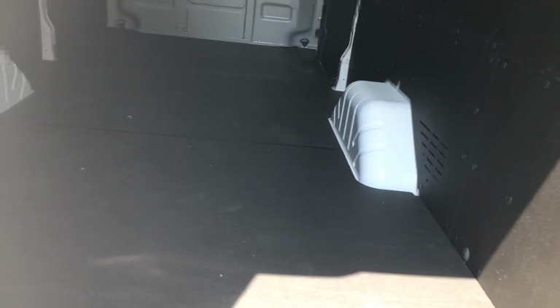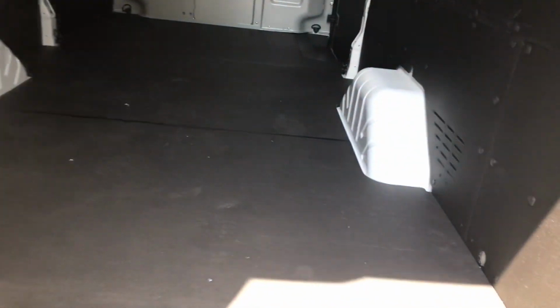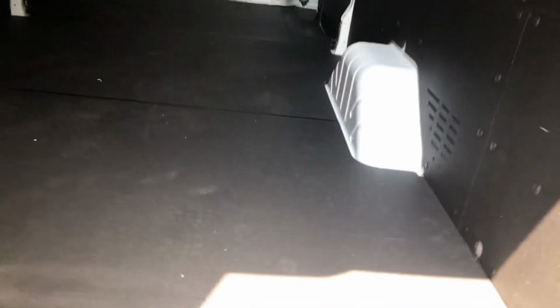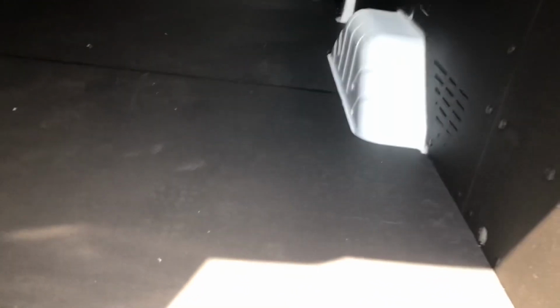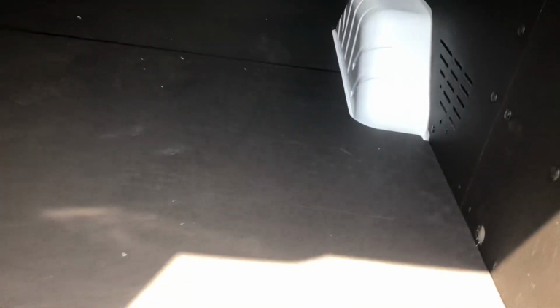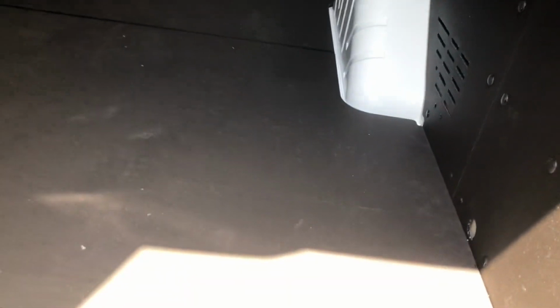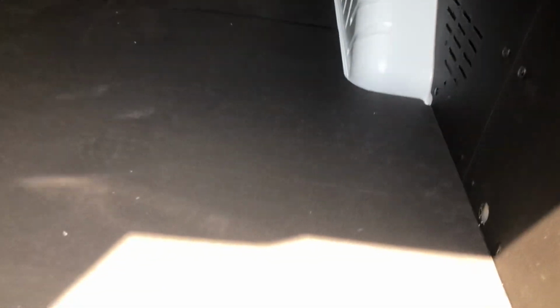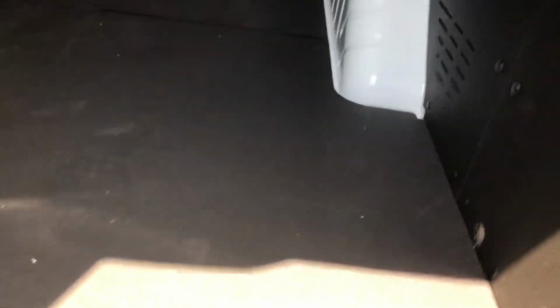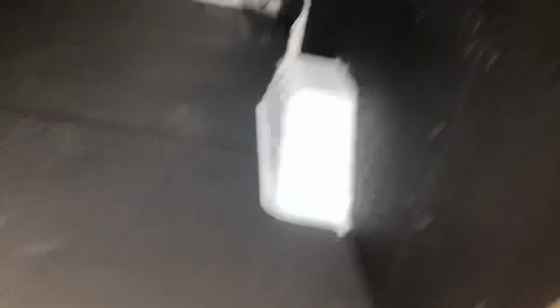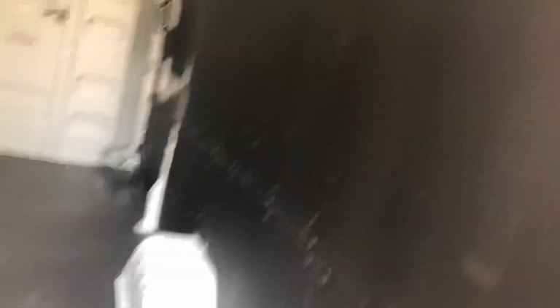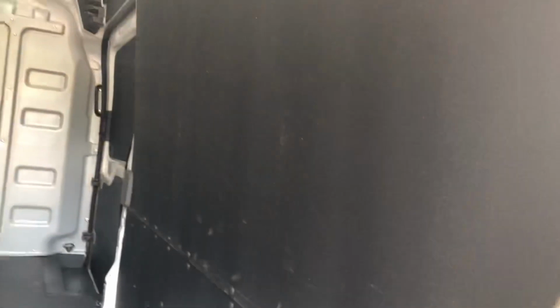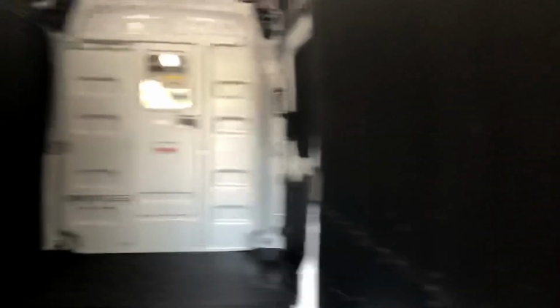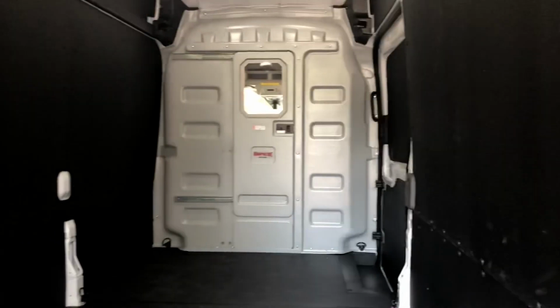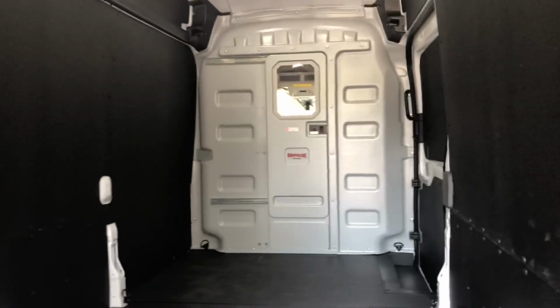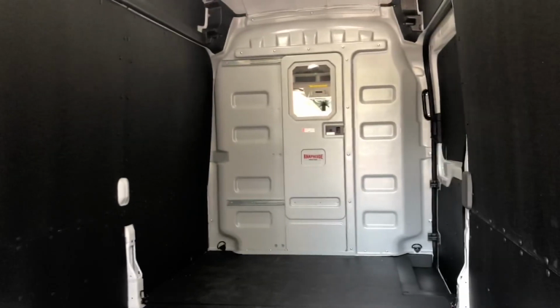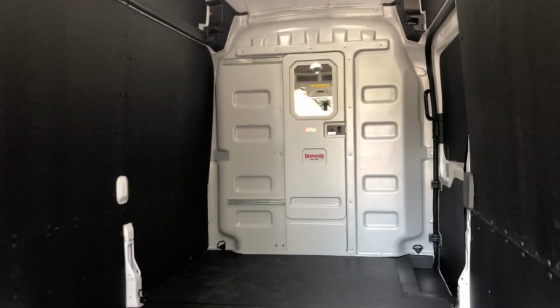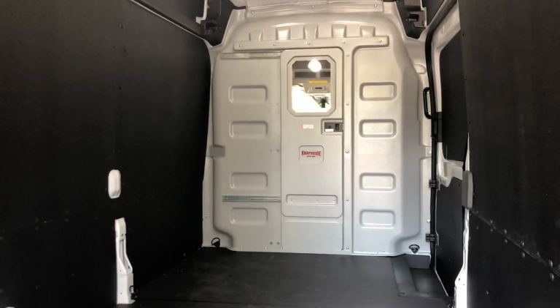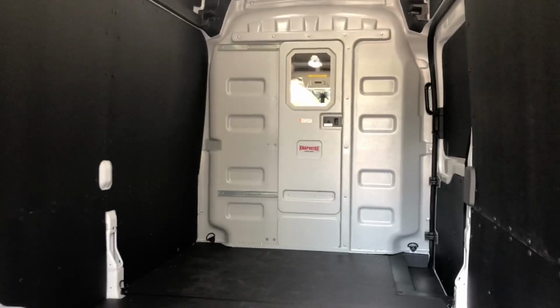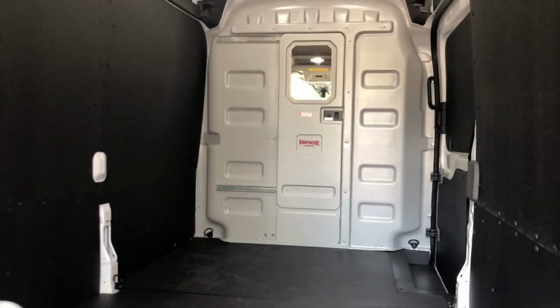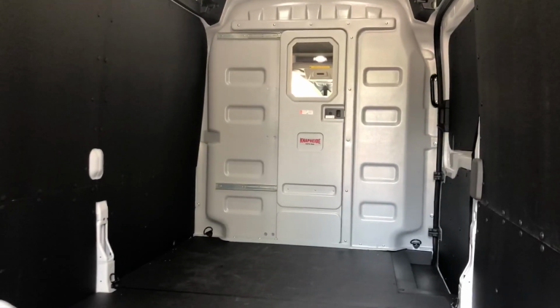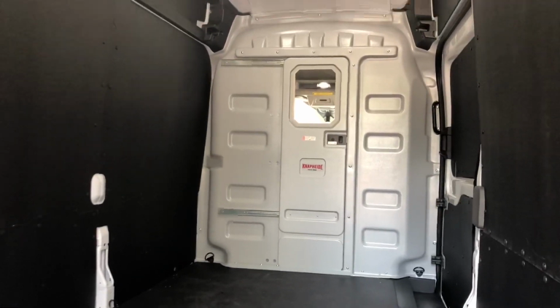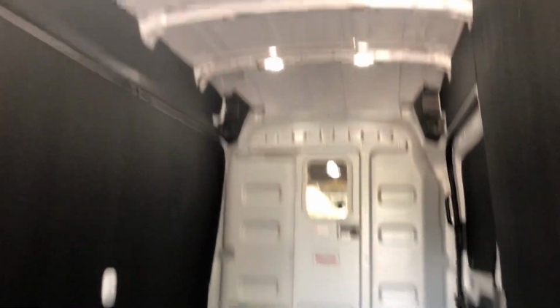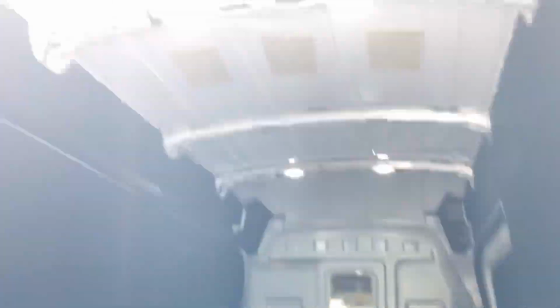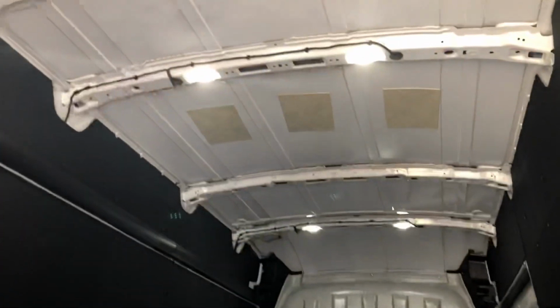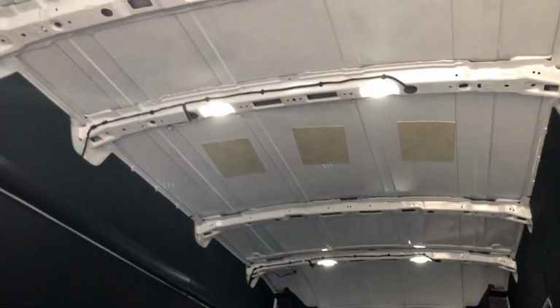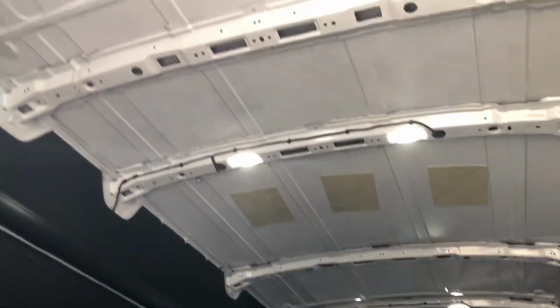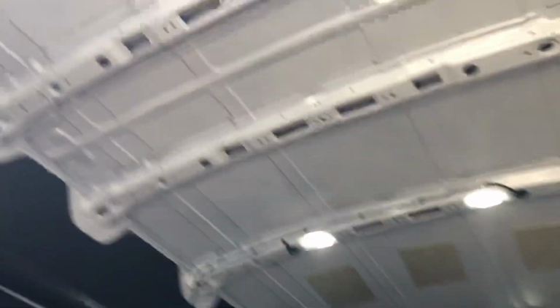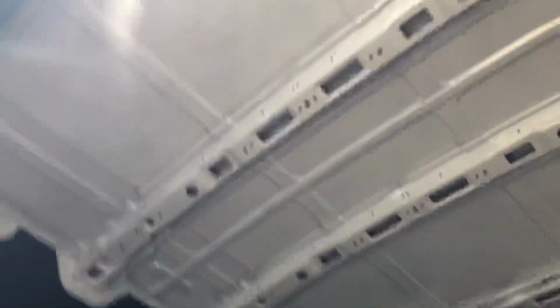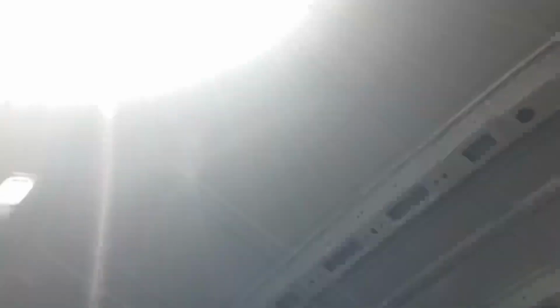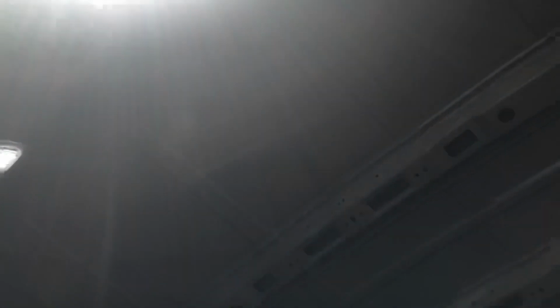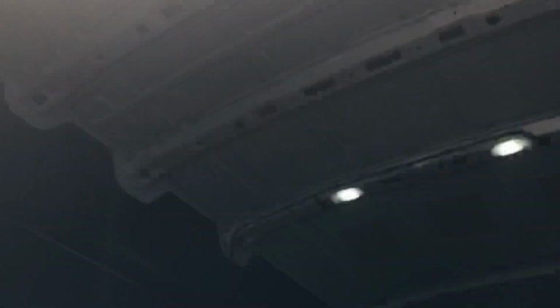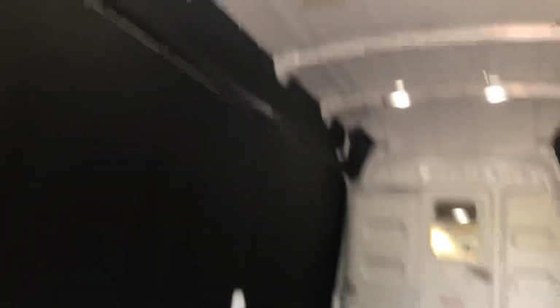This one has the HD flooring, has the wall protection, bulkhead with door and window already installed. Up top is the LED lighting.